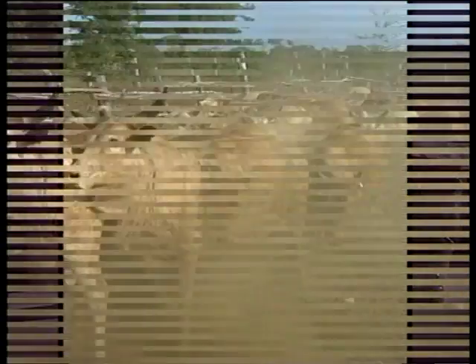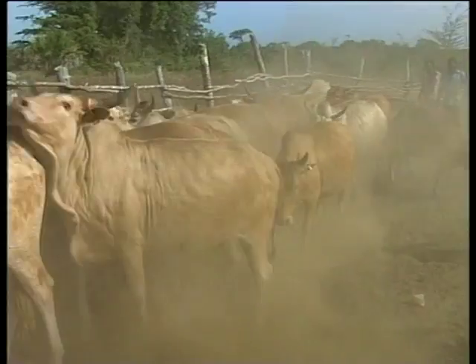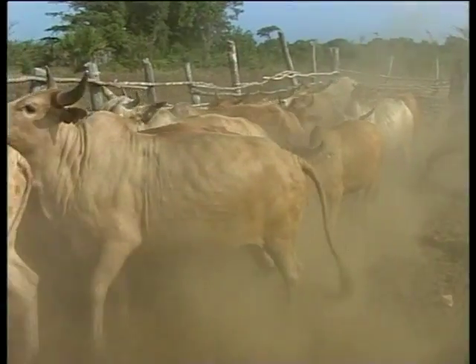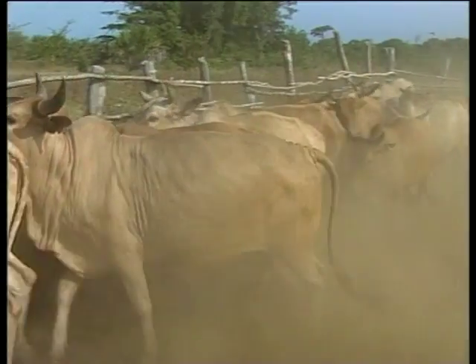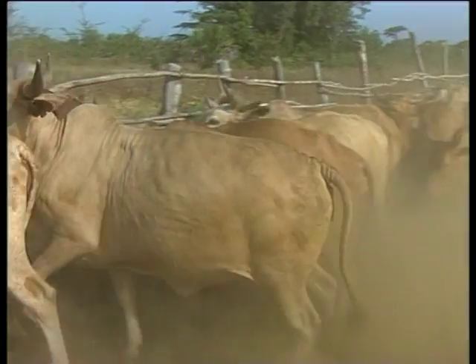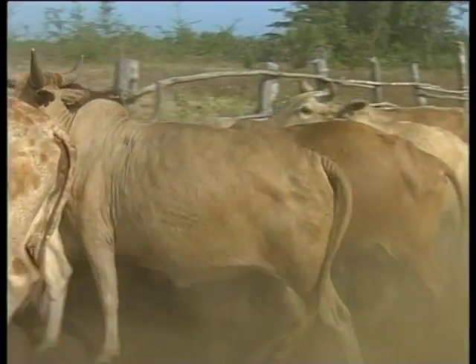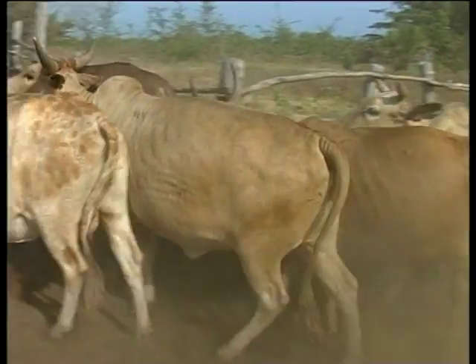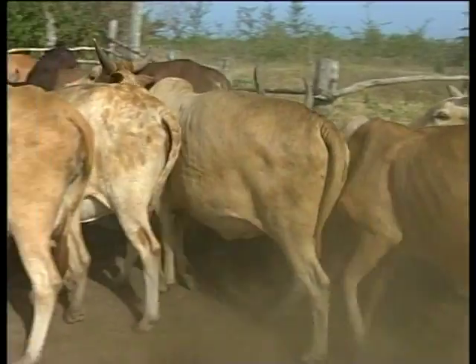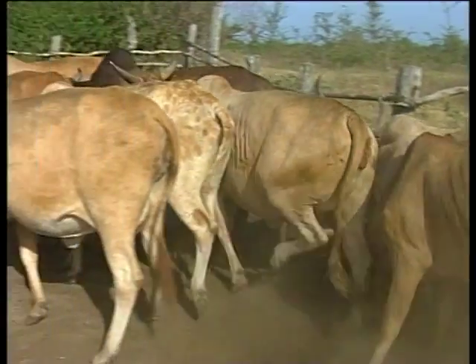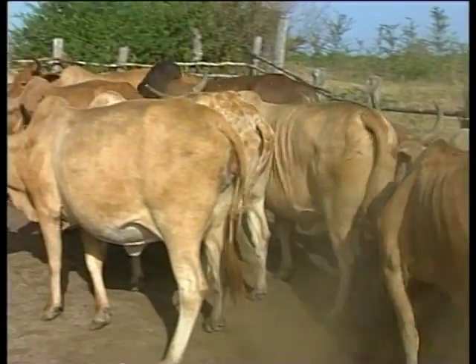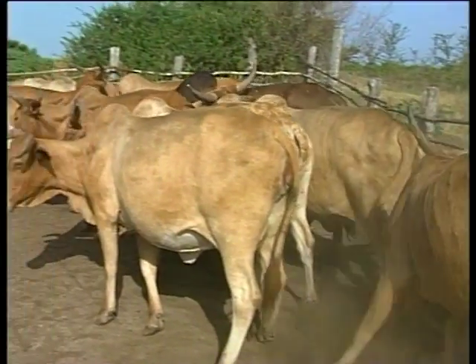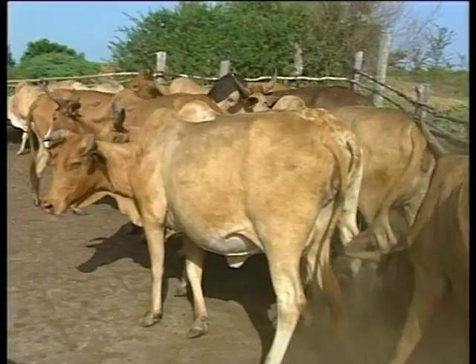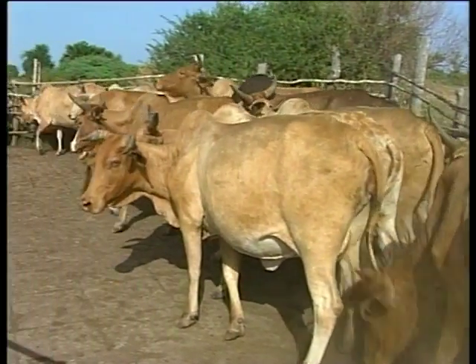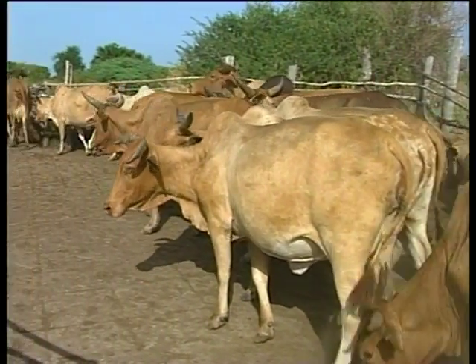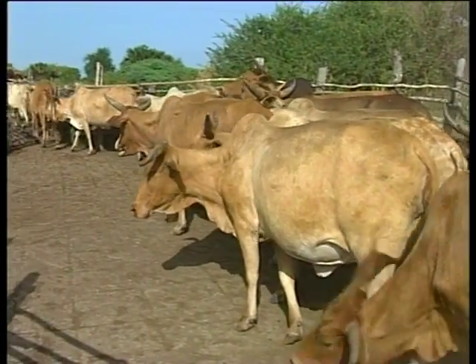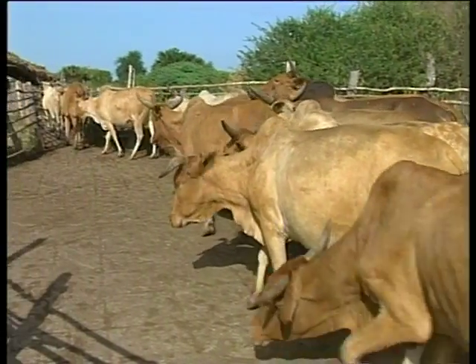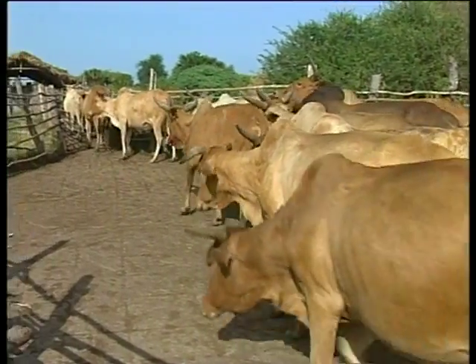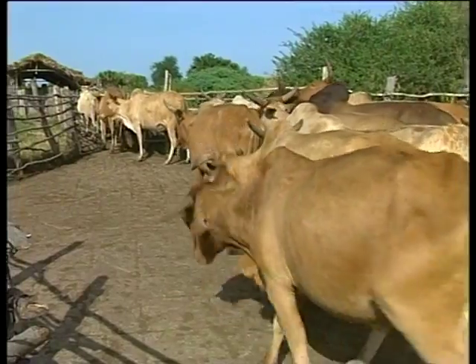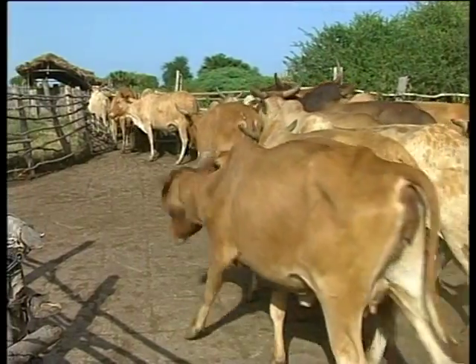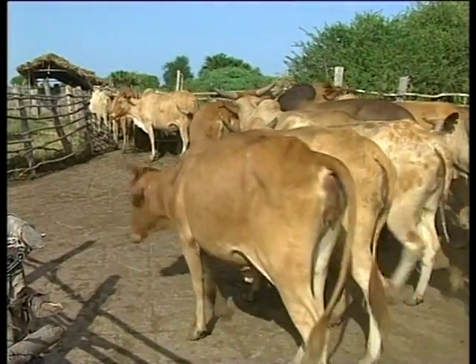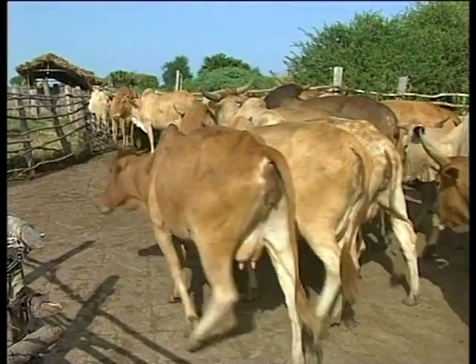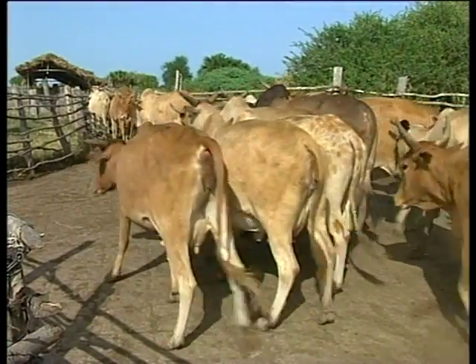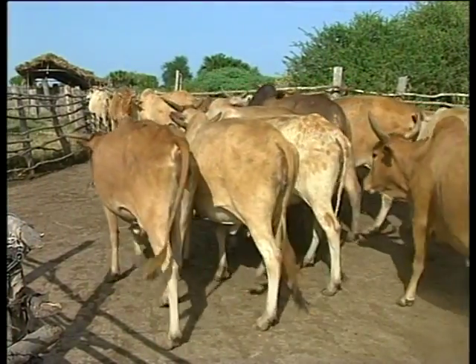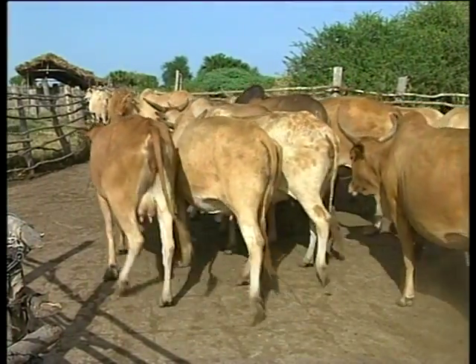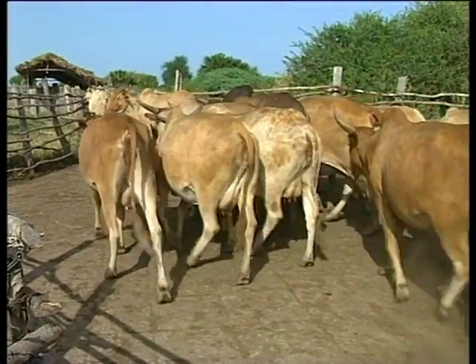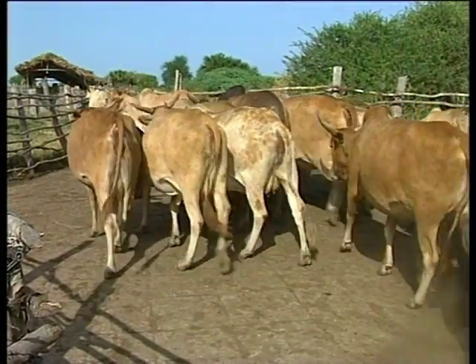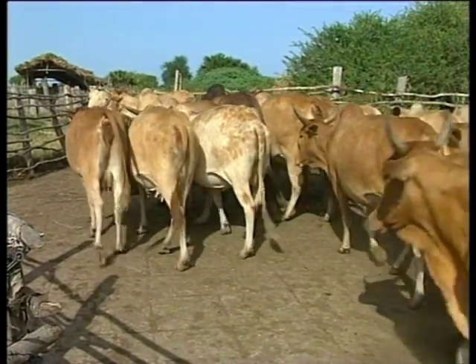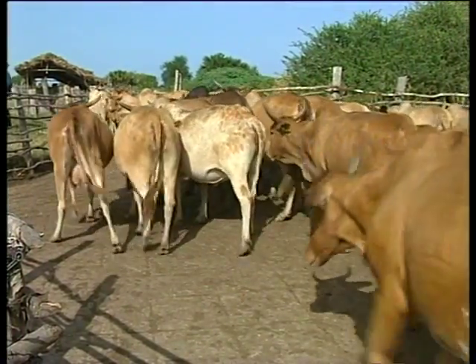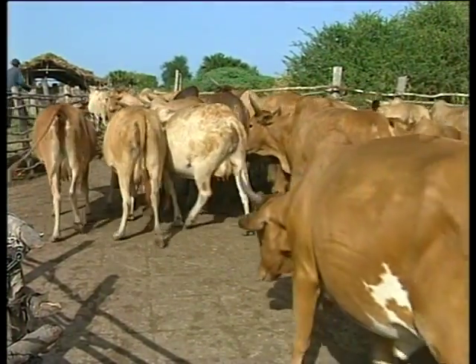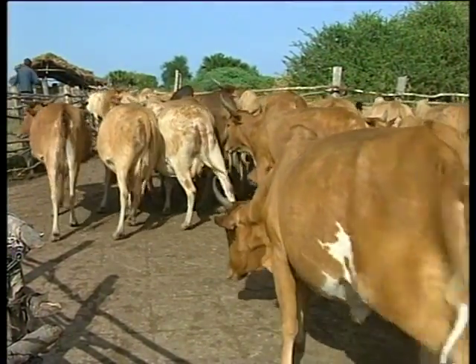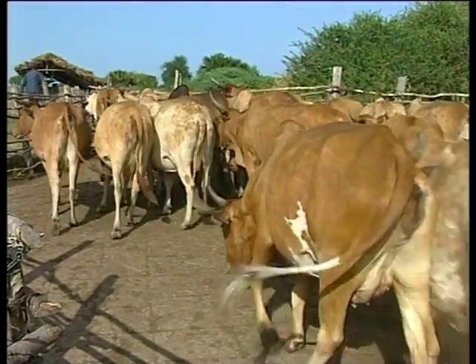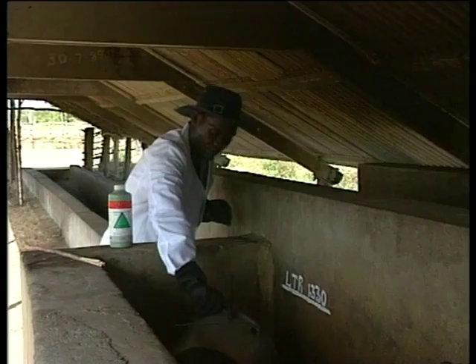The product chosen will depend upon a number of factors, including facilities available, price, ease of application, and activity against other parasites such as mites, lice, and flies.